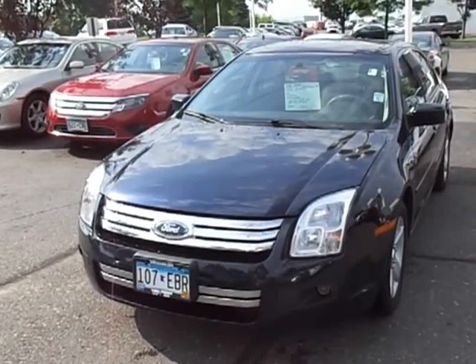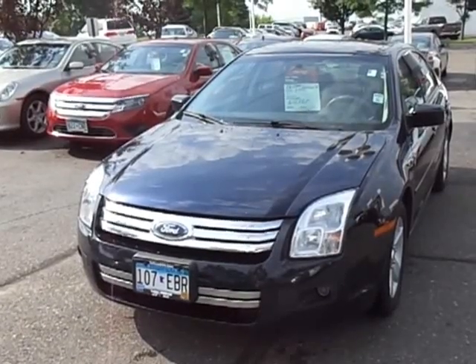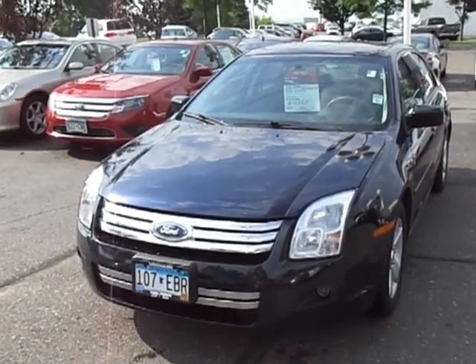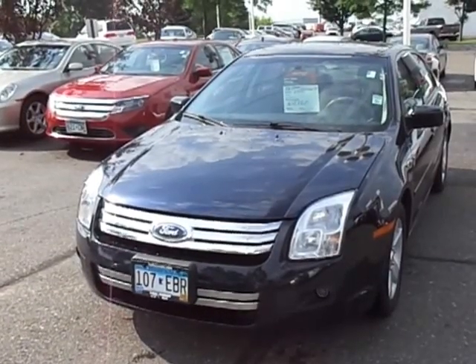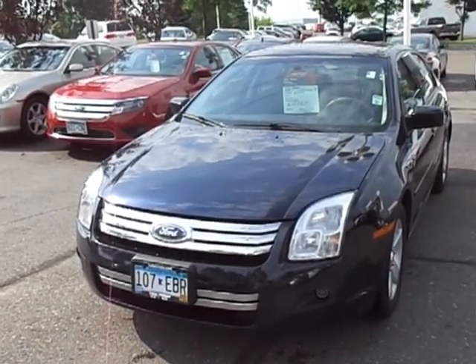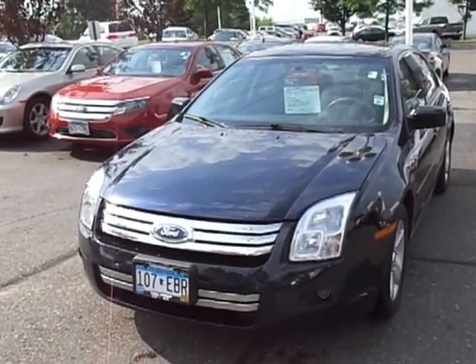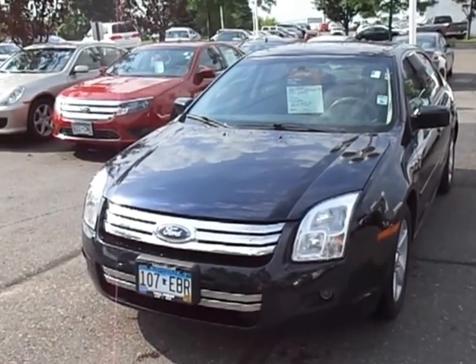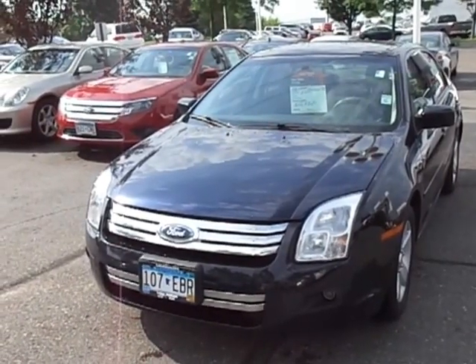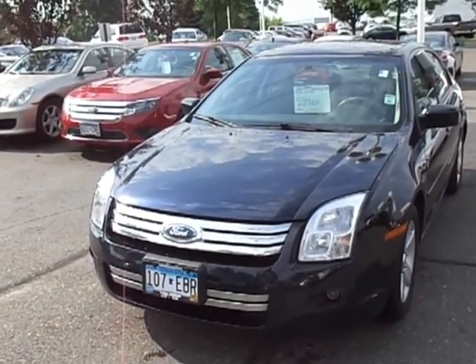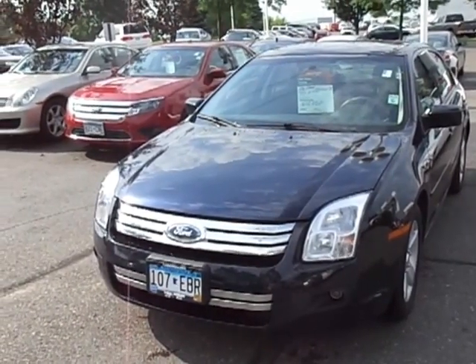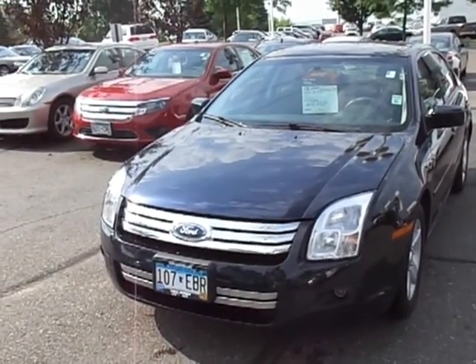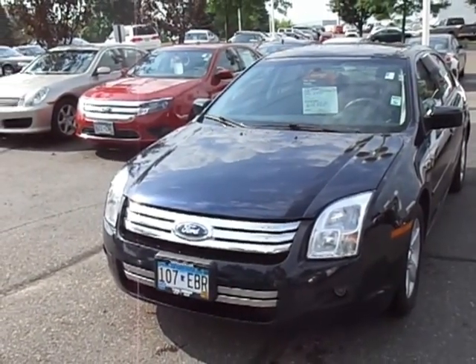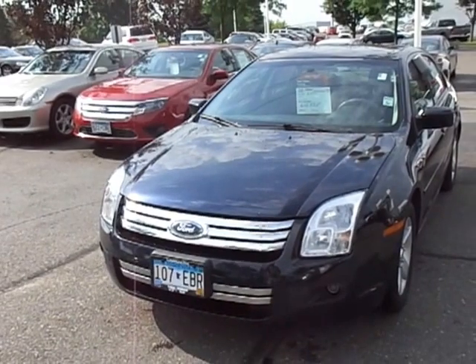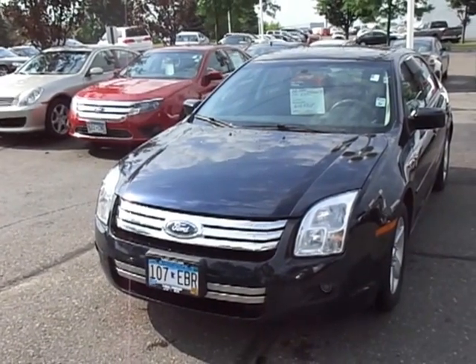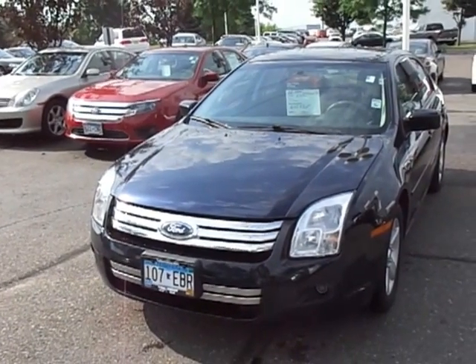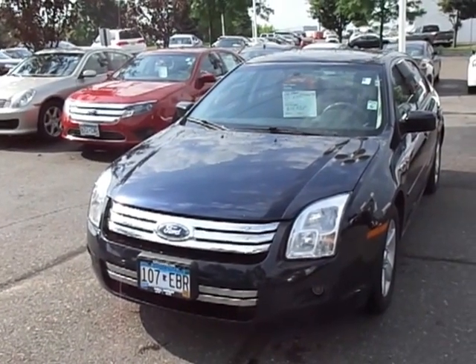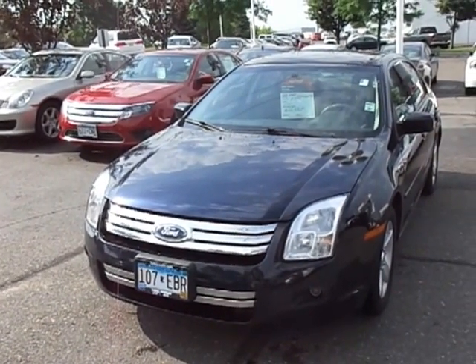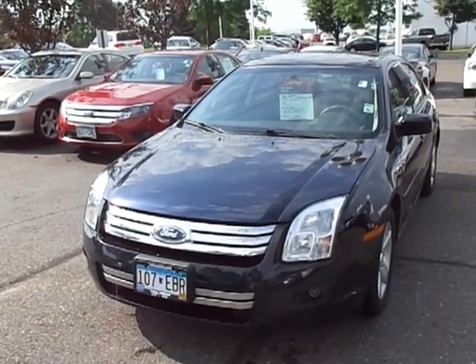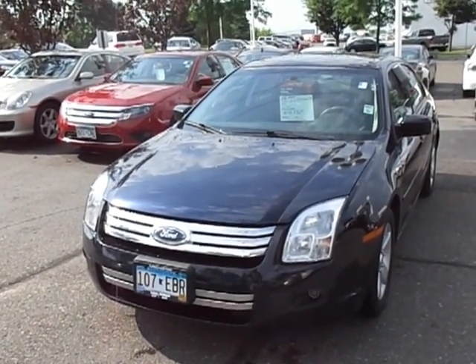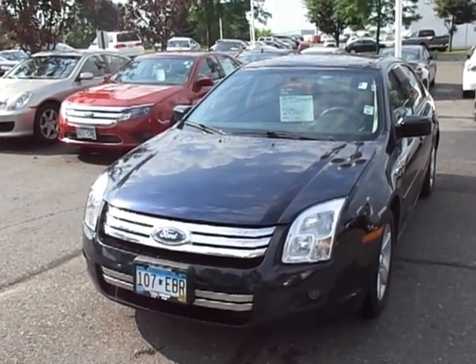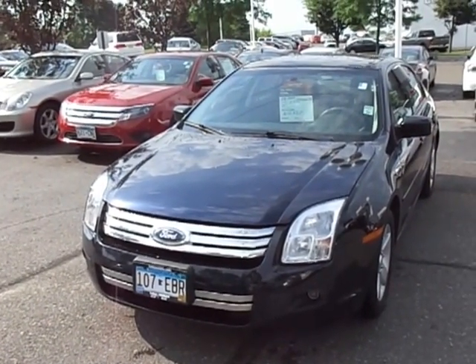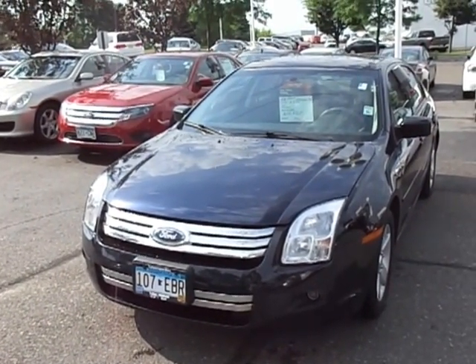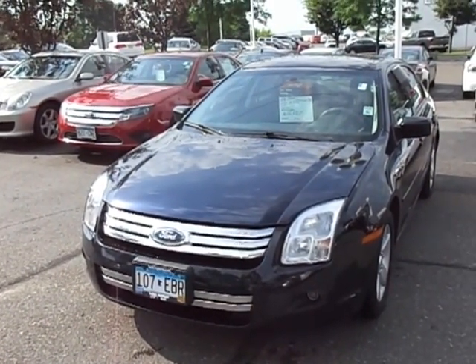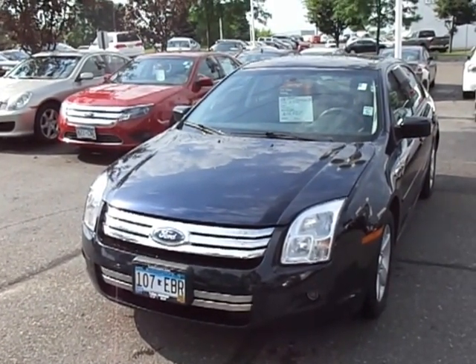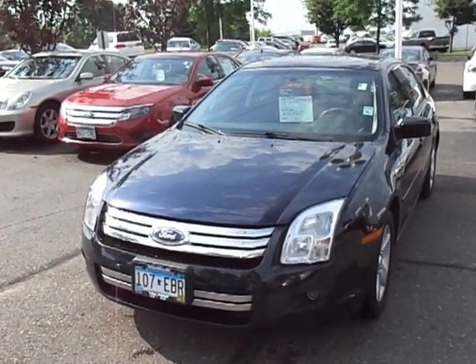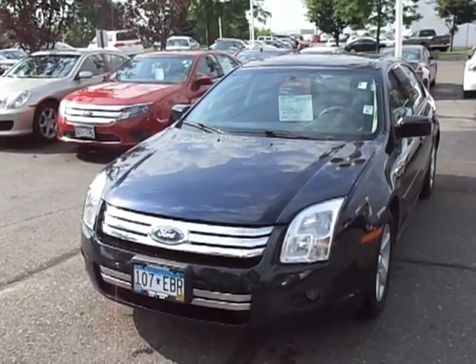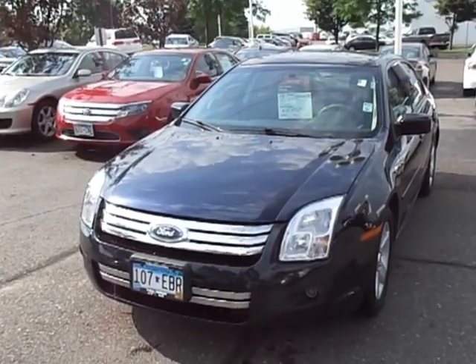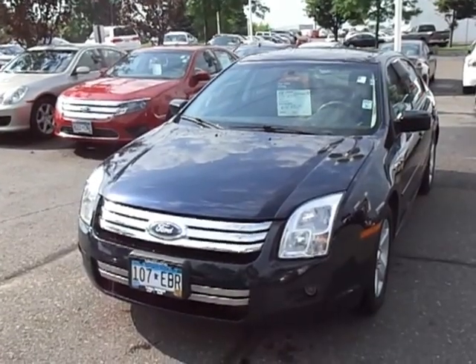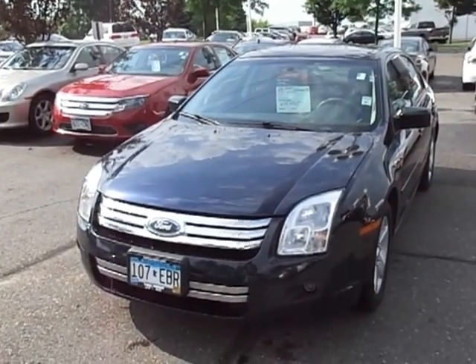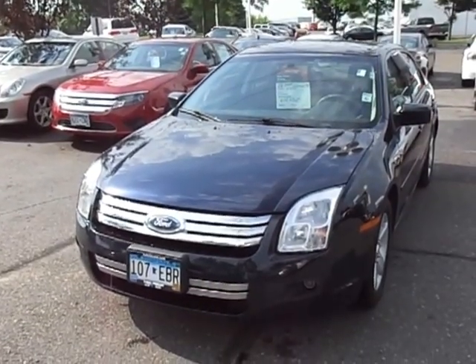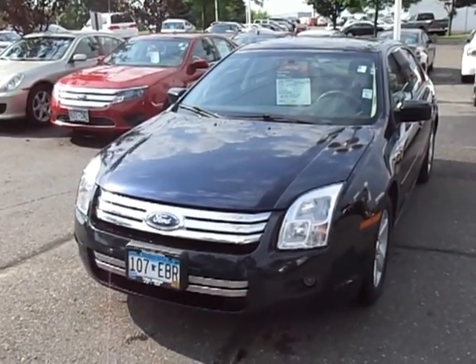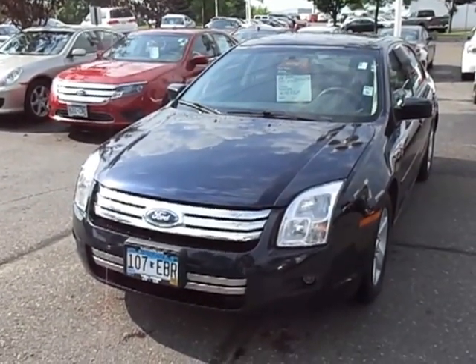Hey, good morning, Jay. This is Greg Gilbertson, Luther Nissan Kia, up on the hill in Invergrove, 494 and Robert. Thanks for your inquiry into my 2008 Ford Fusion SE. I do still have this vehicle available.